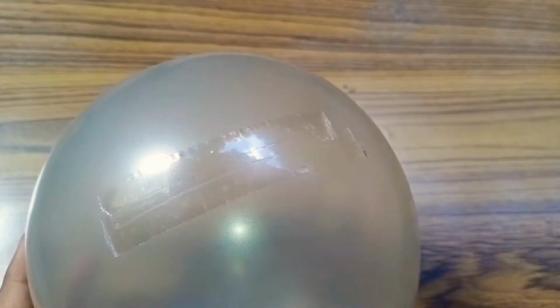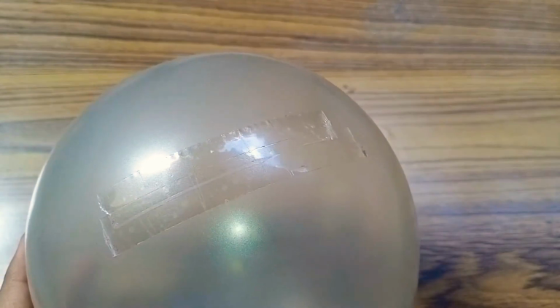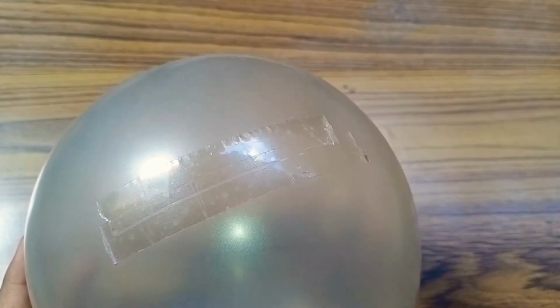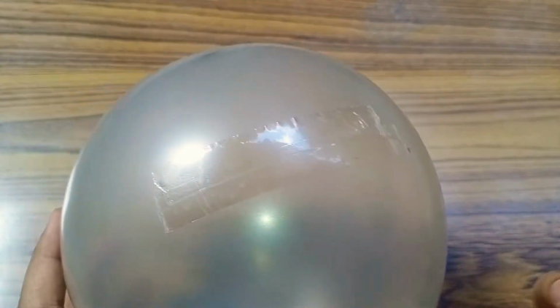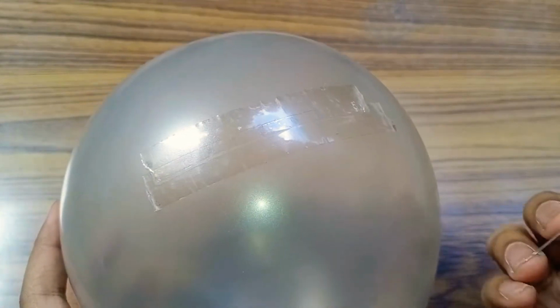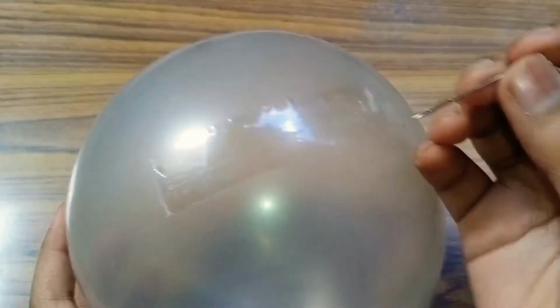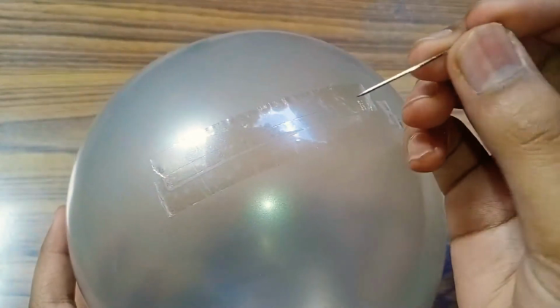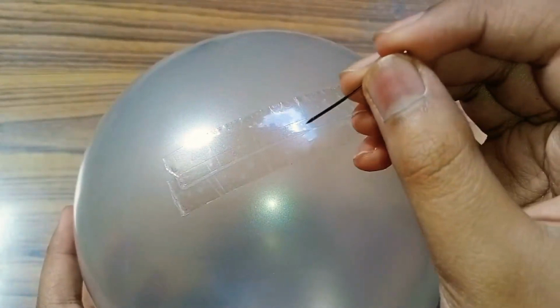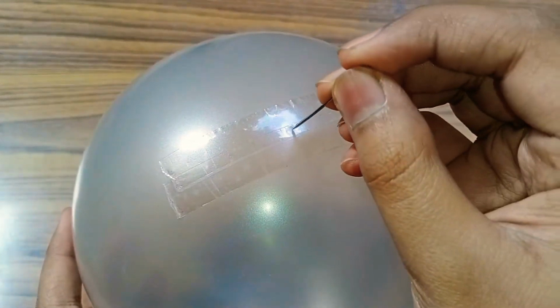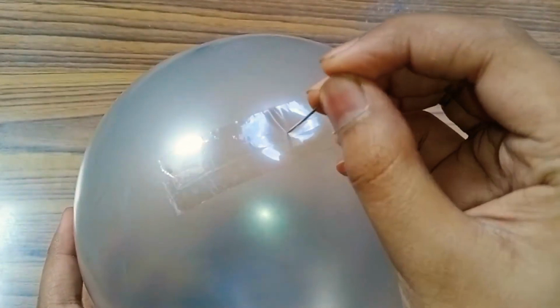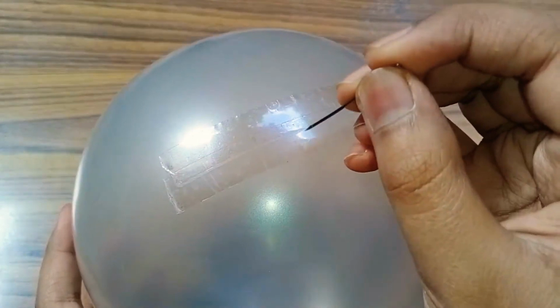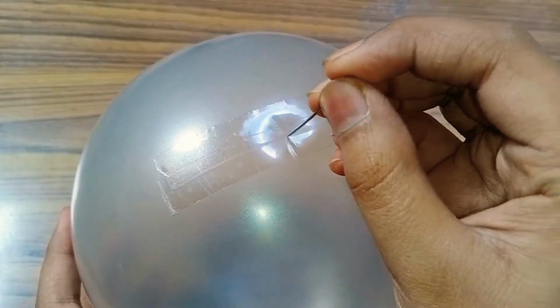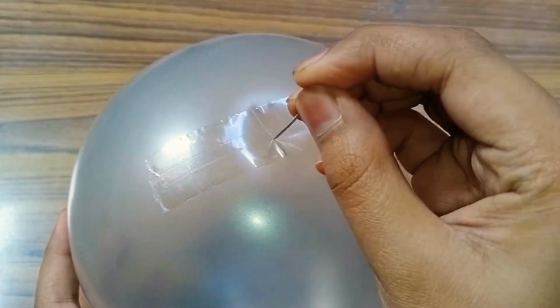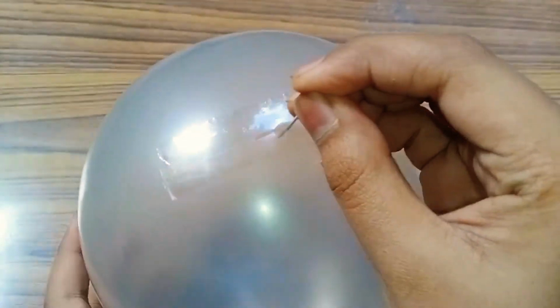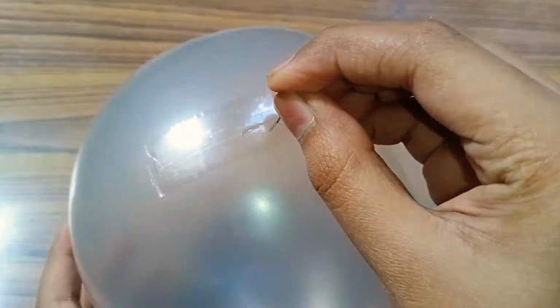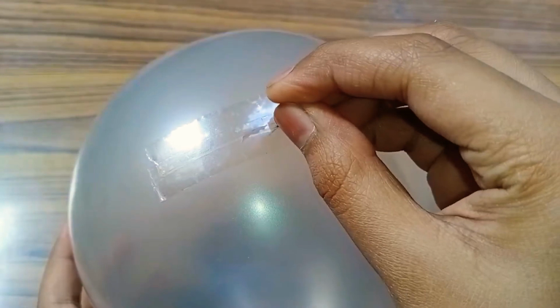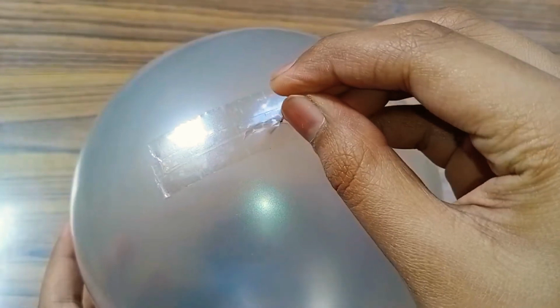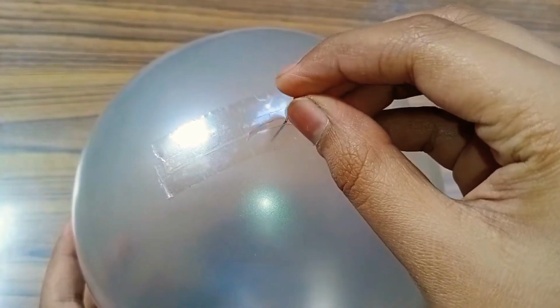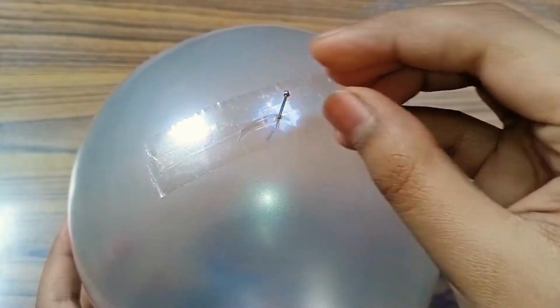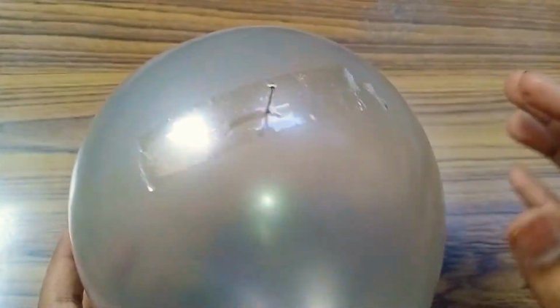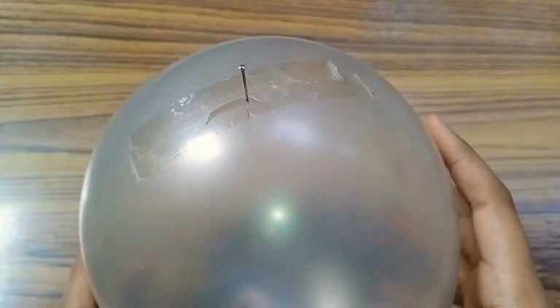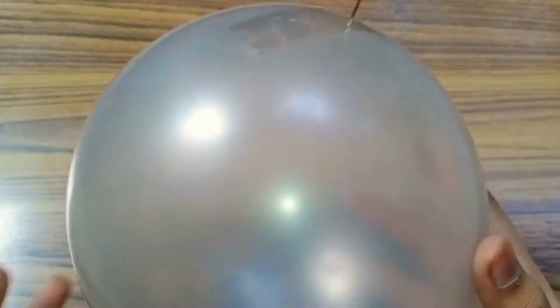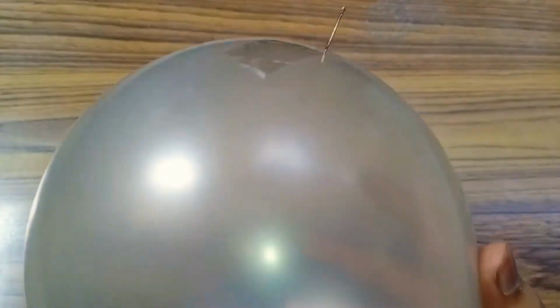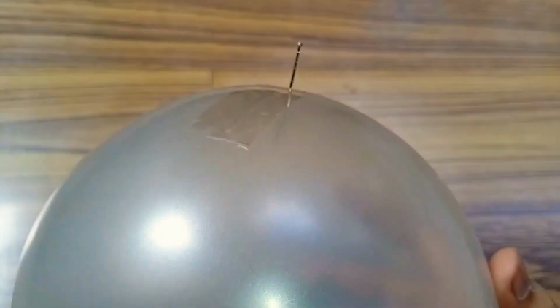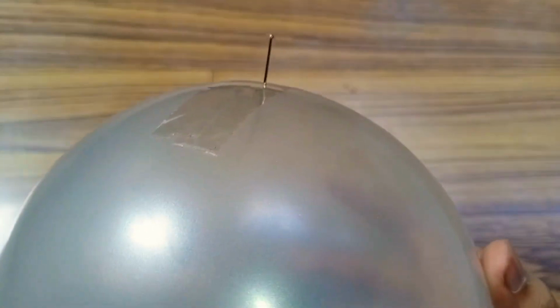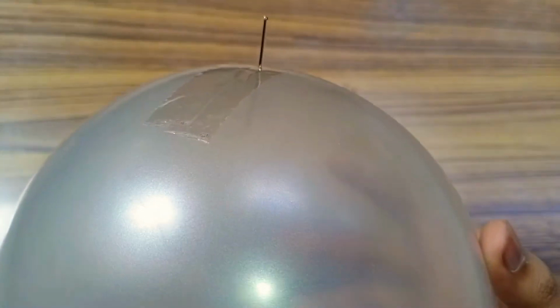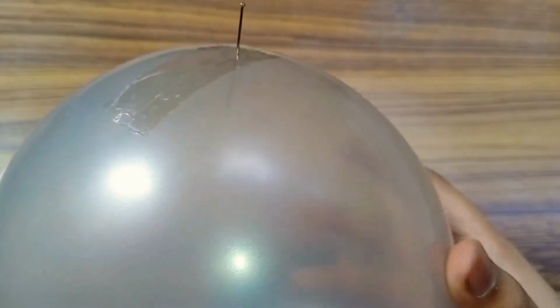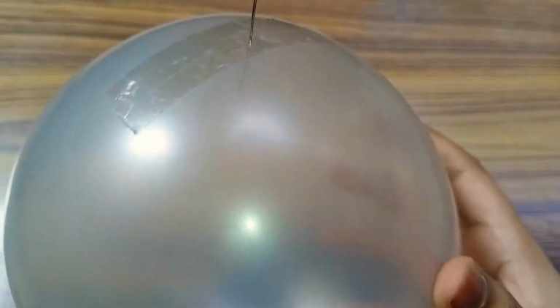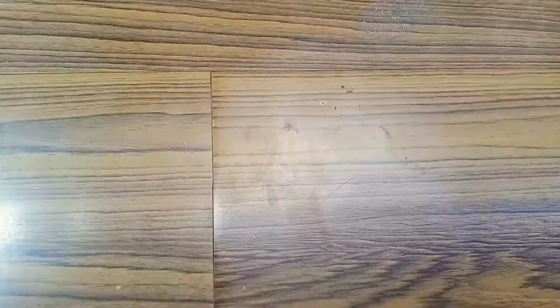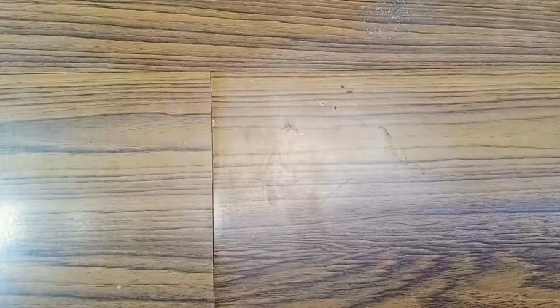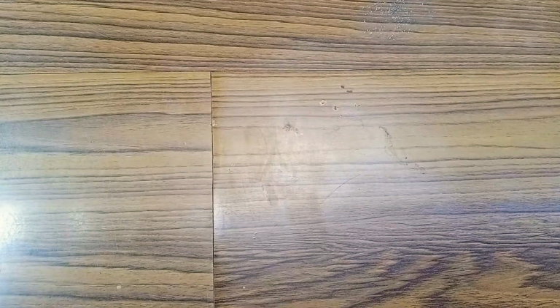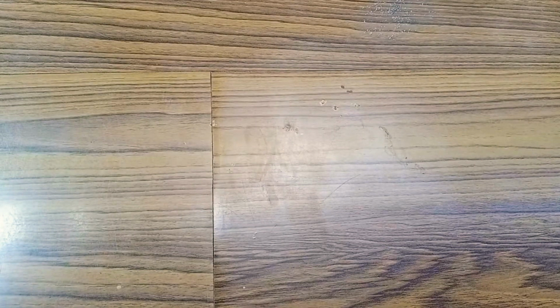So let's try it out. As you can see, it has gone through — and the balloon did not burst.